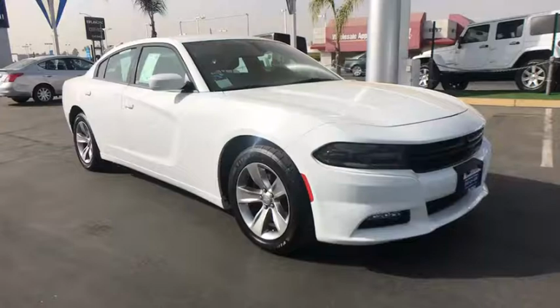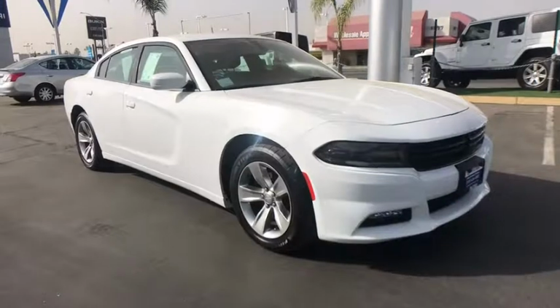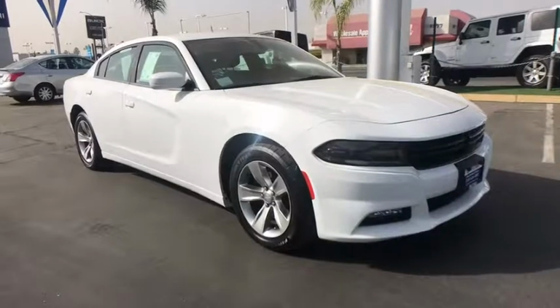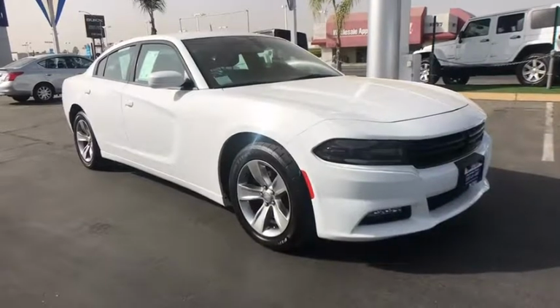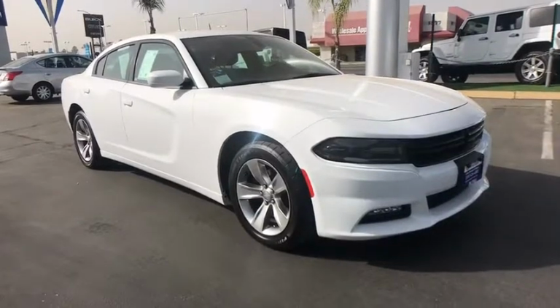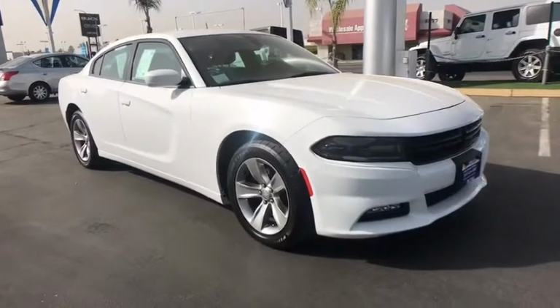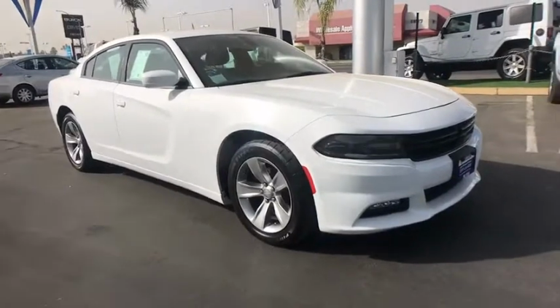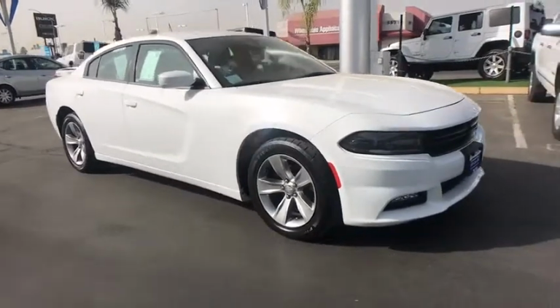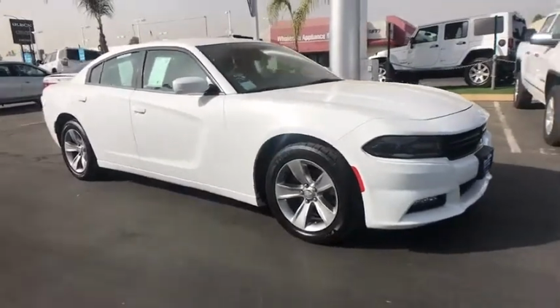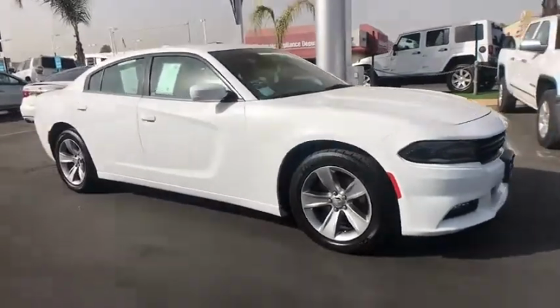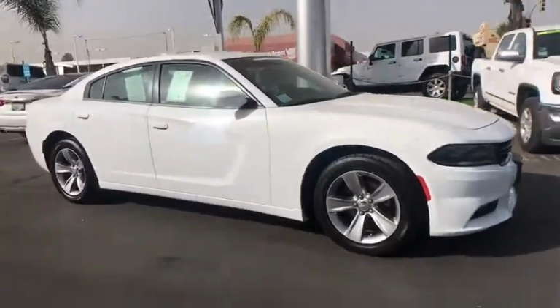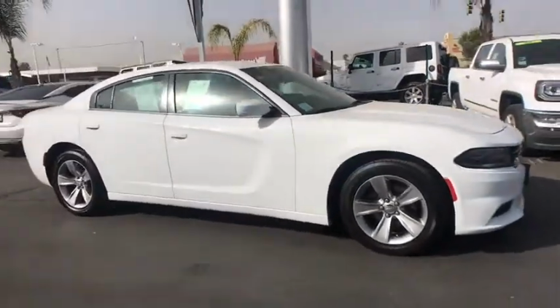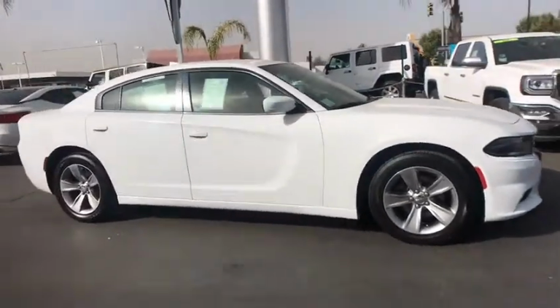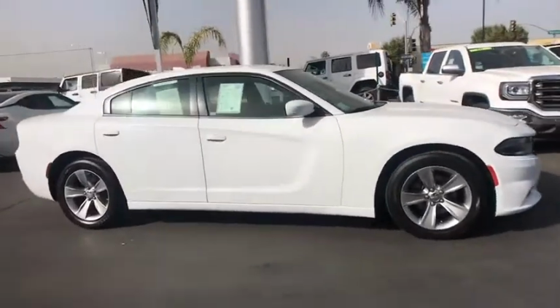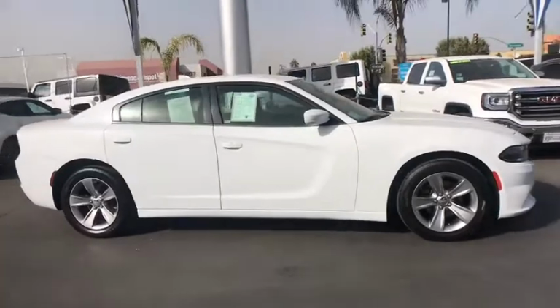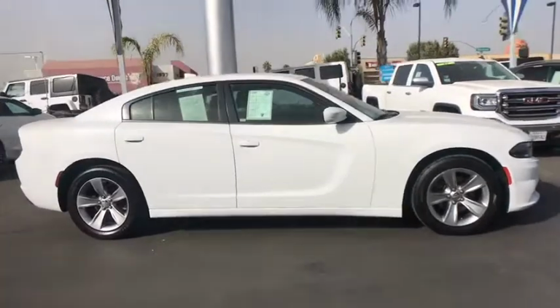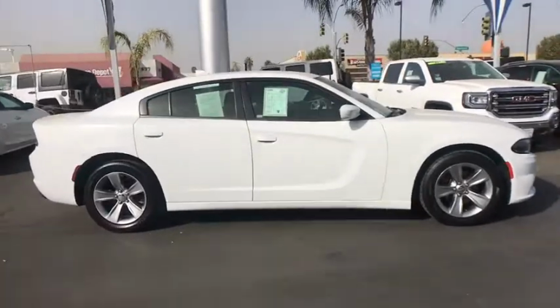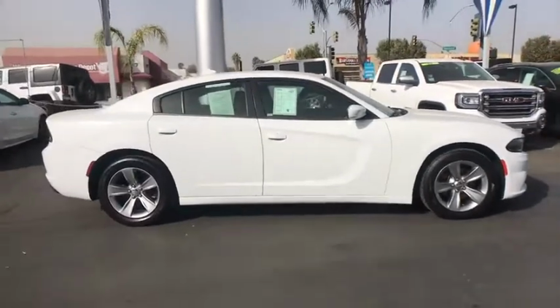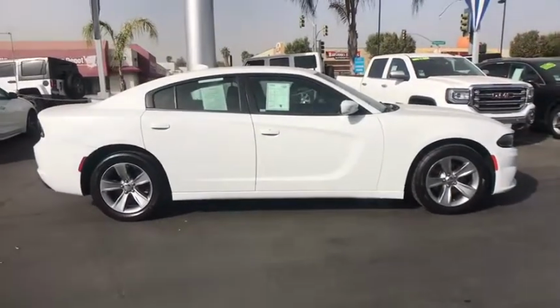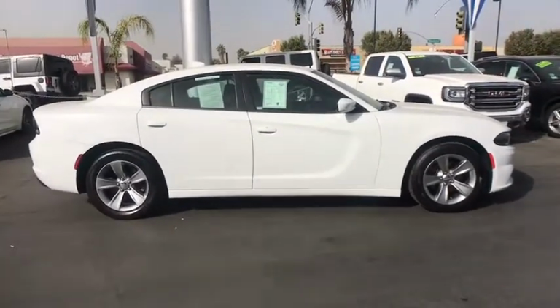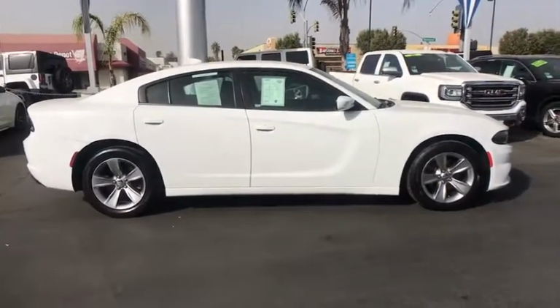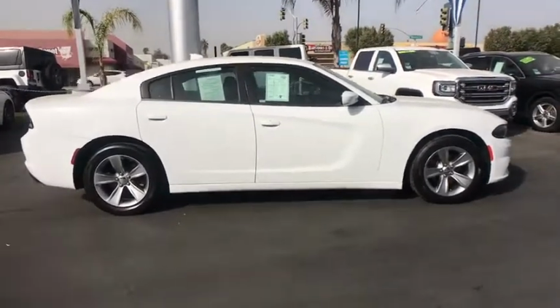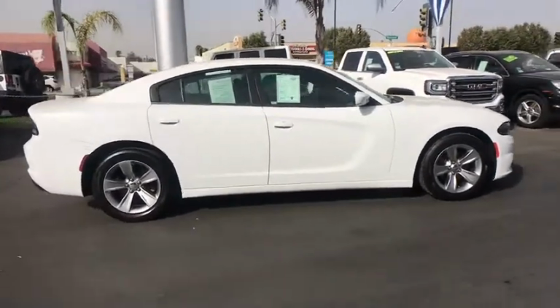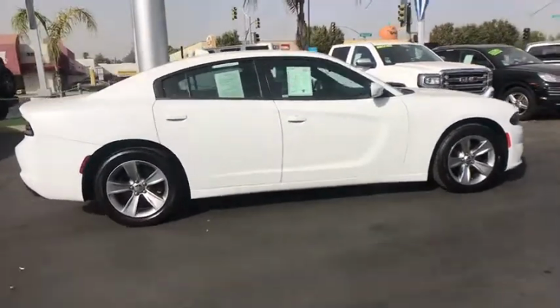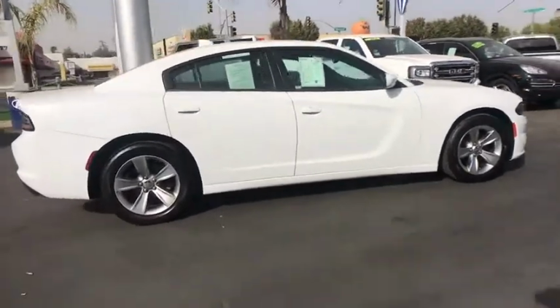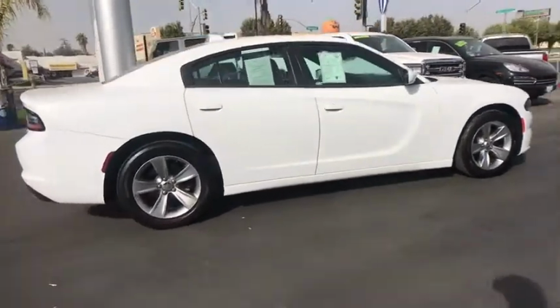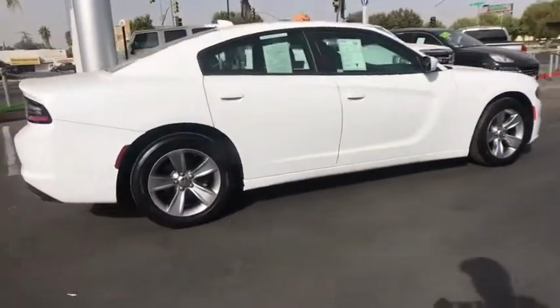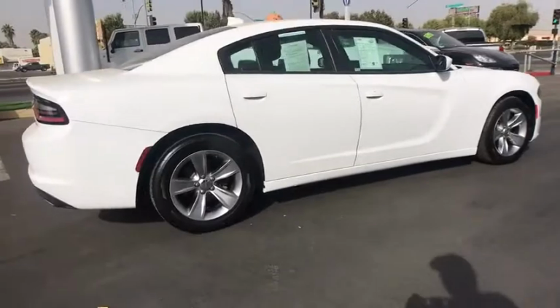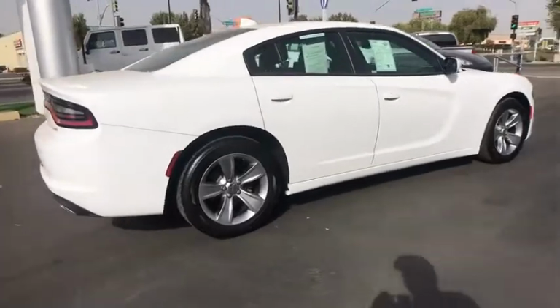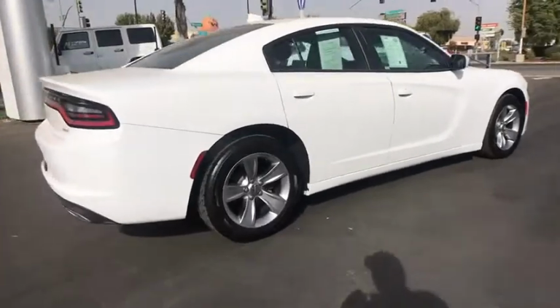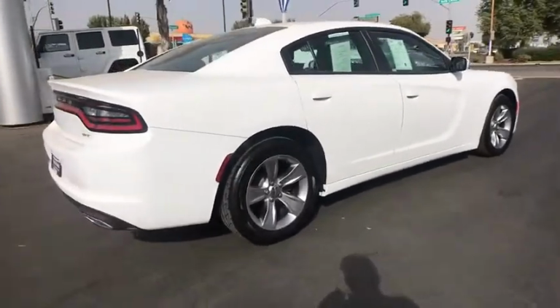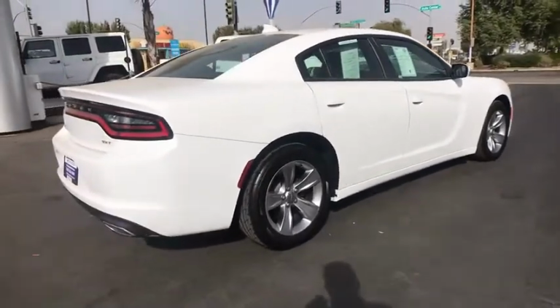Stop by and take a look at the 2018 Dodge Charger. It injects some versatility, comfort, and sophistication into your muscle. The Charger is a powerful sedan that excites at every turn.